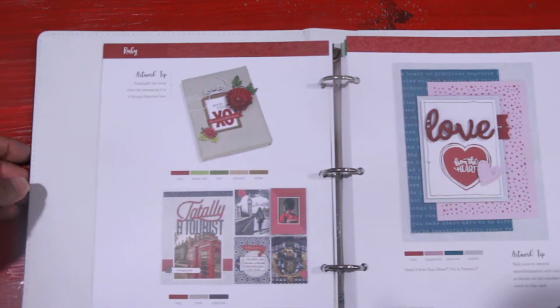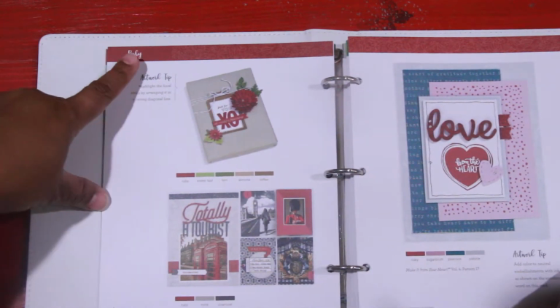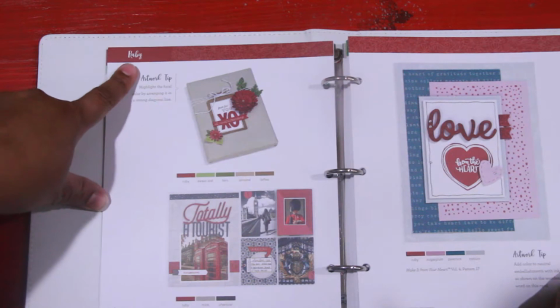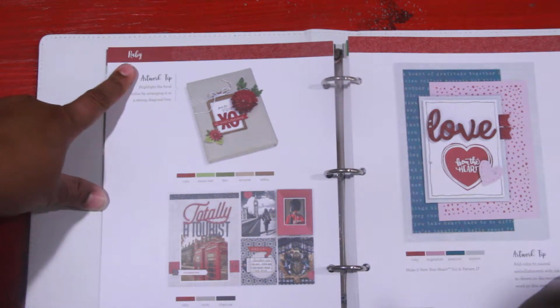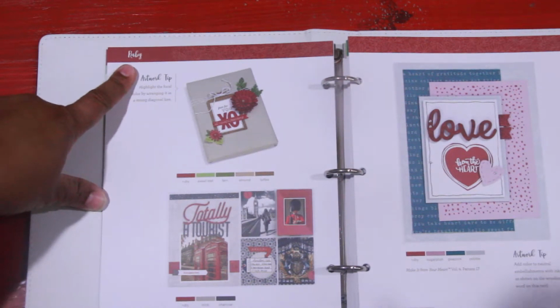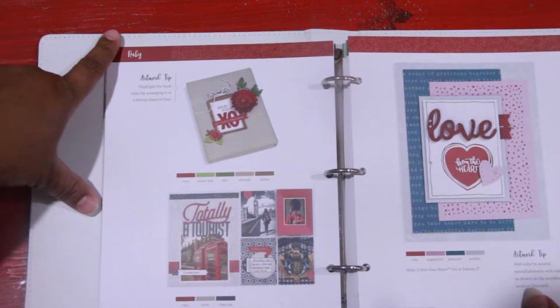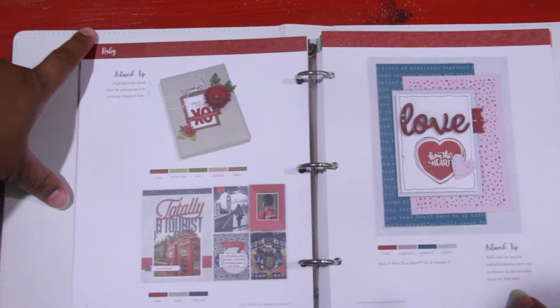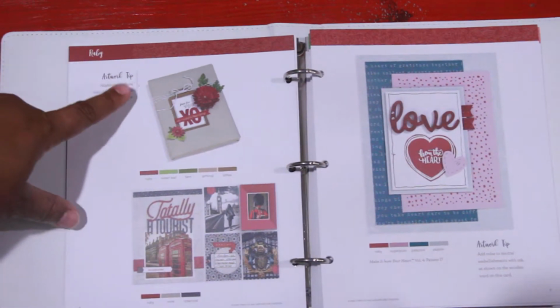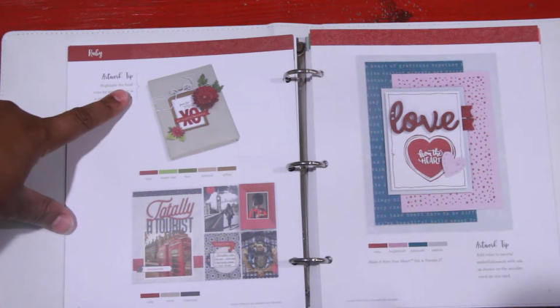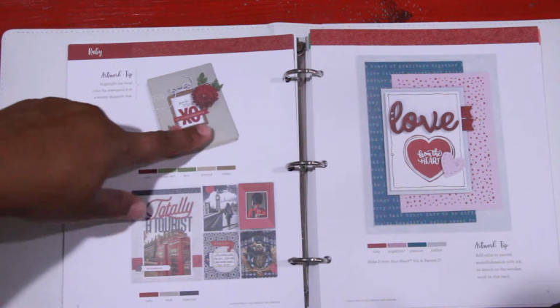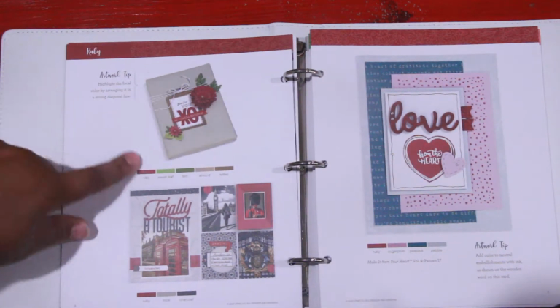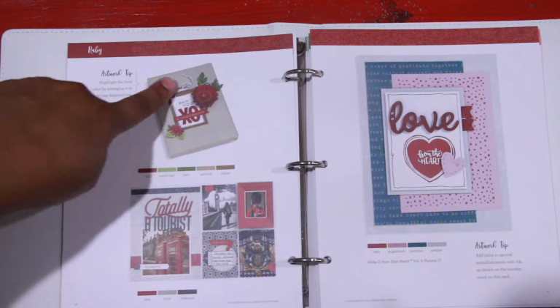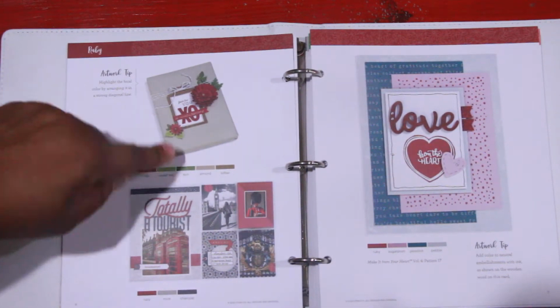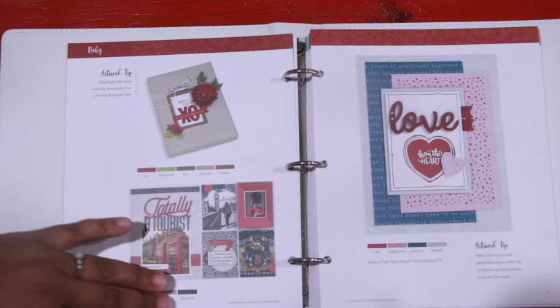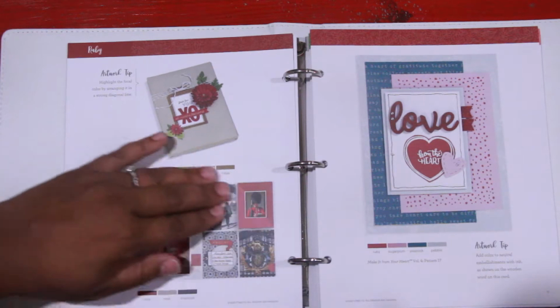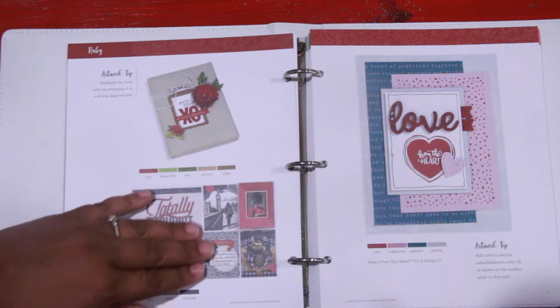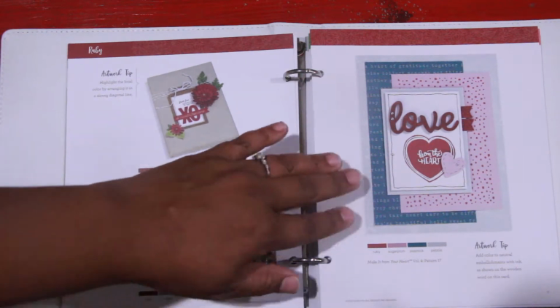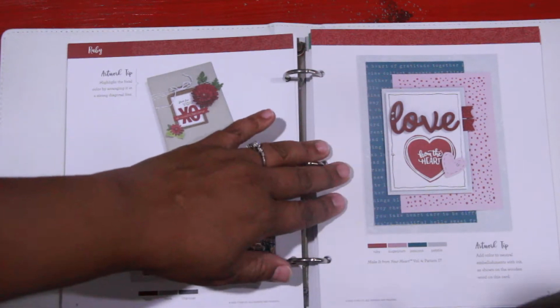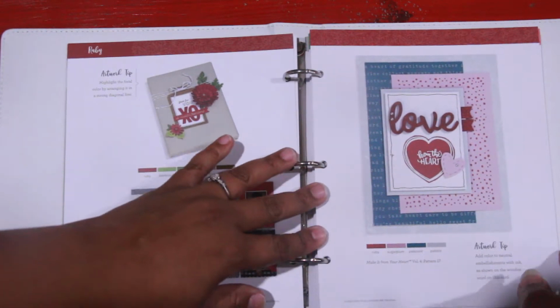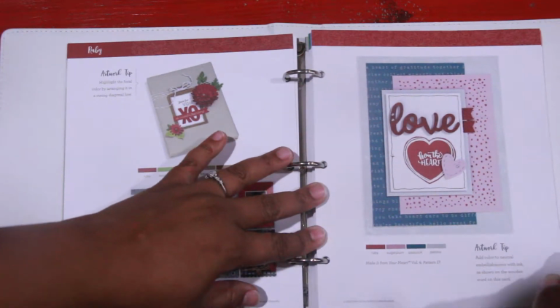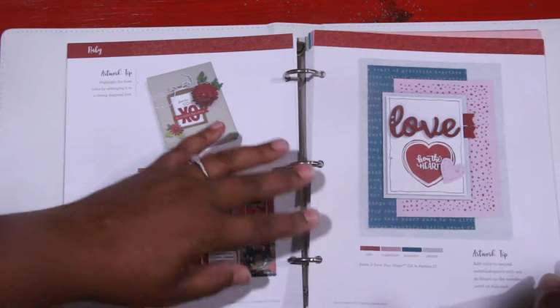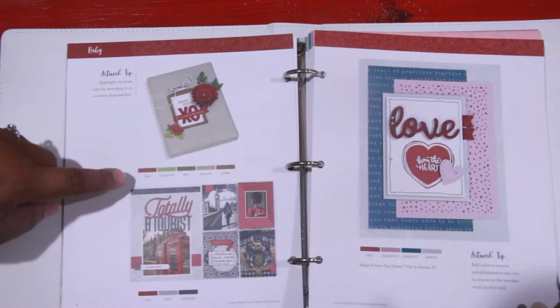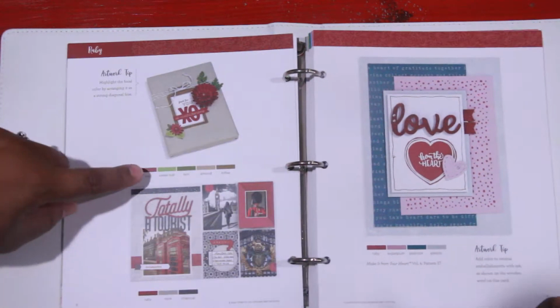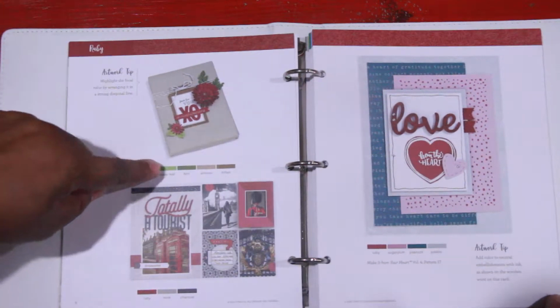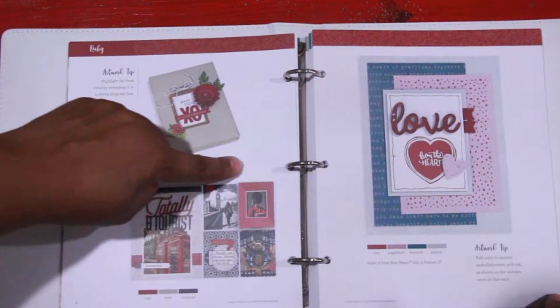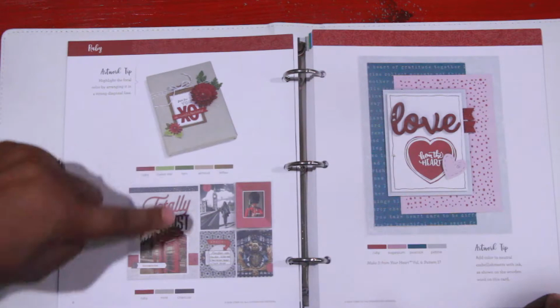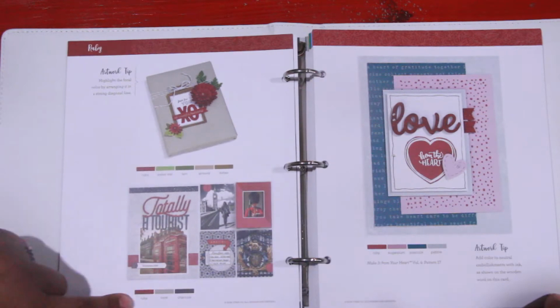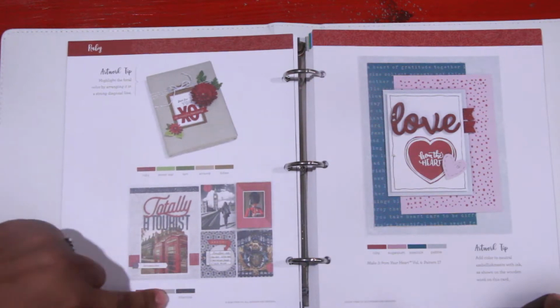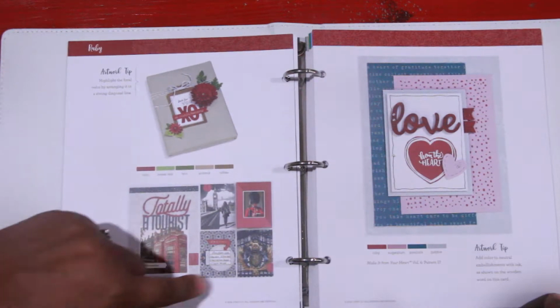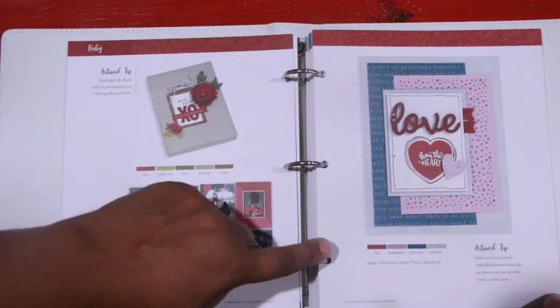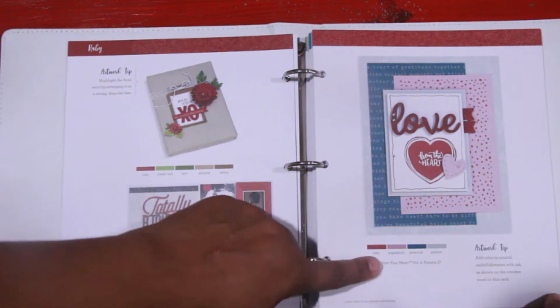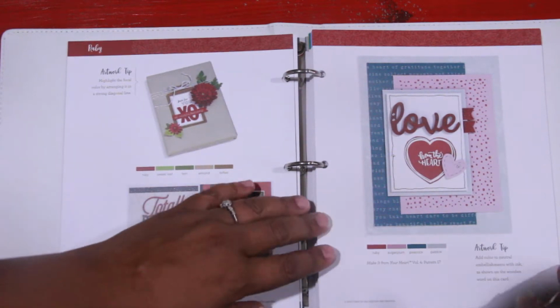The next one is Ruby. And with Ruby, it's got an artwork tip, a special project, a special layout, and then a card. Again, you'll see it's Ruby in four colors, Ruby in two colors, and then Ruby in three colors.